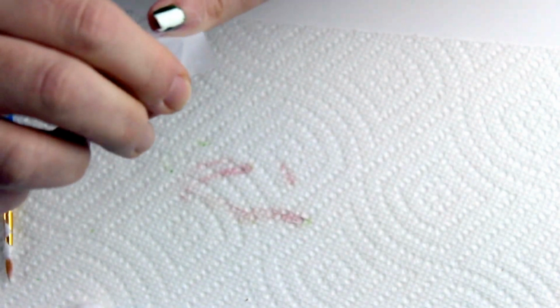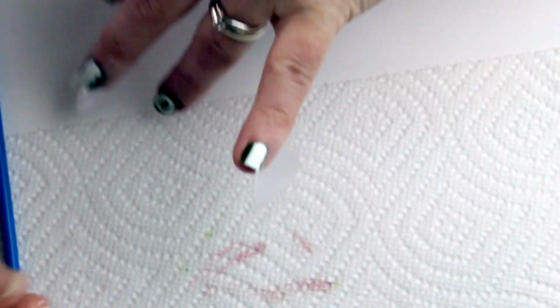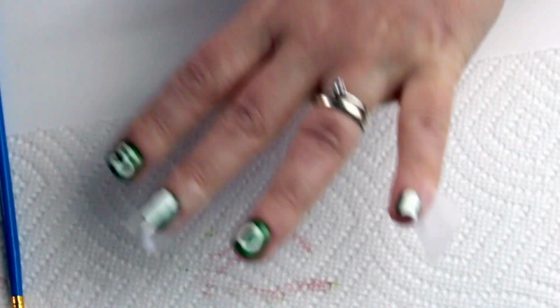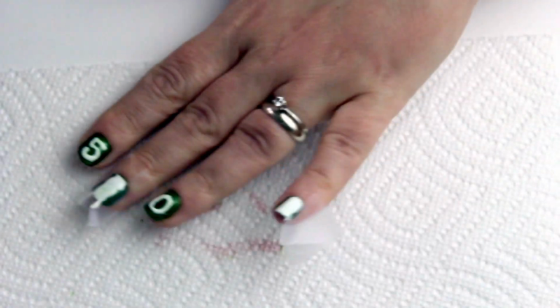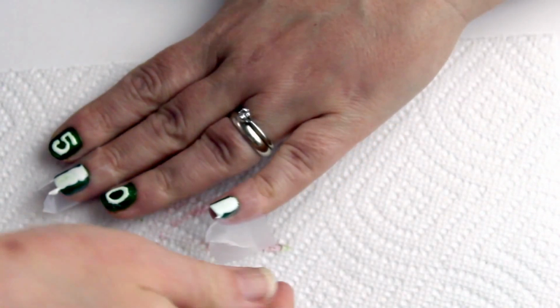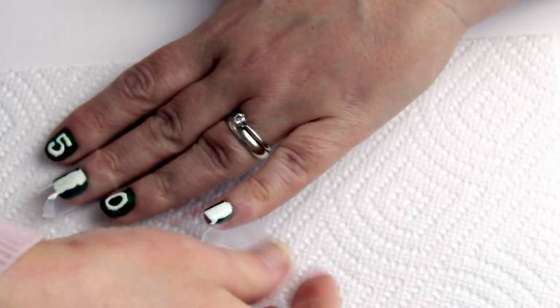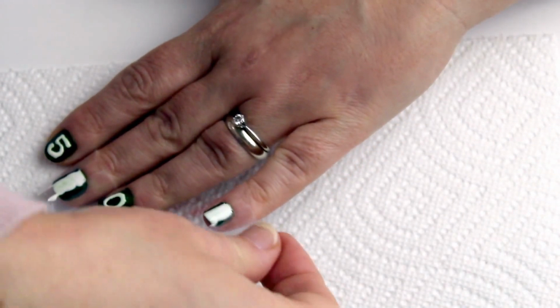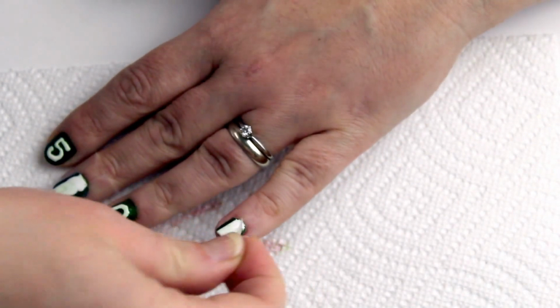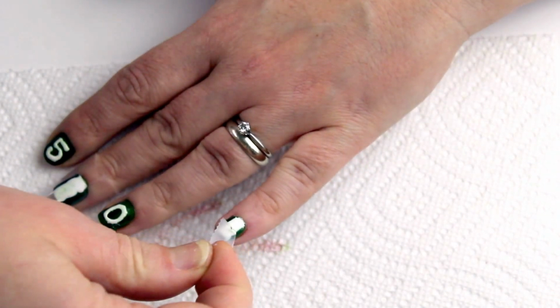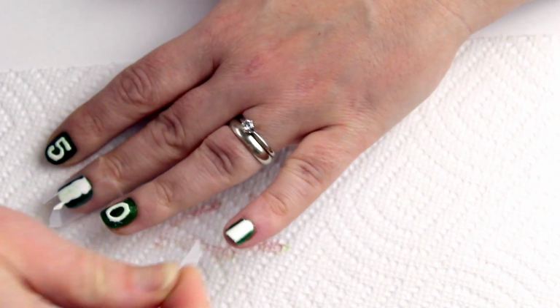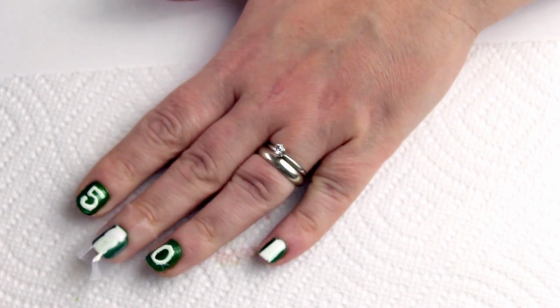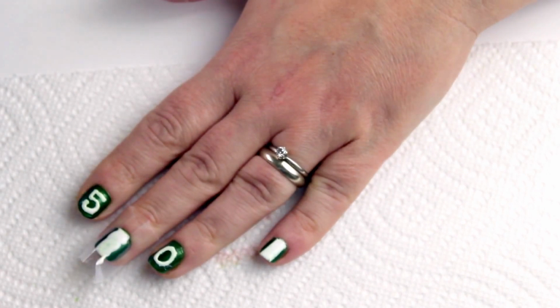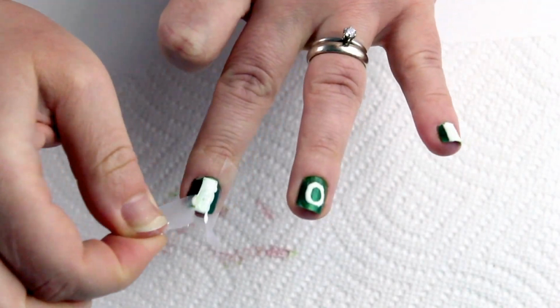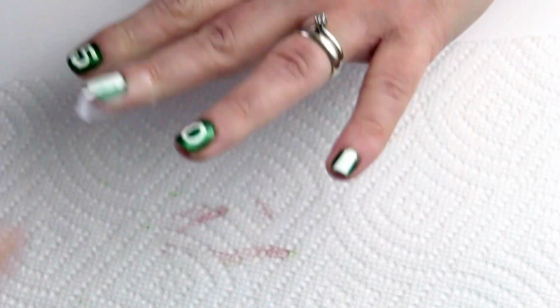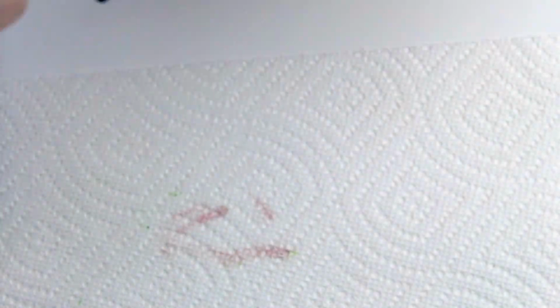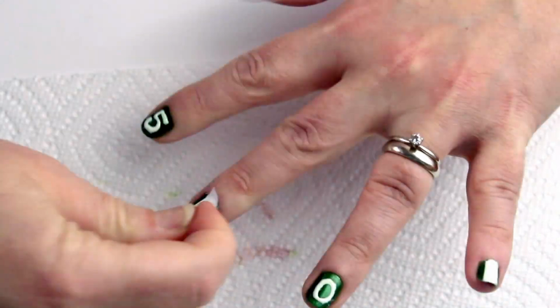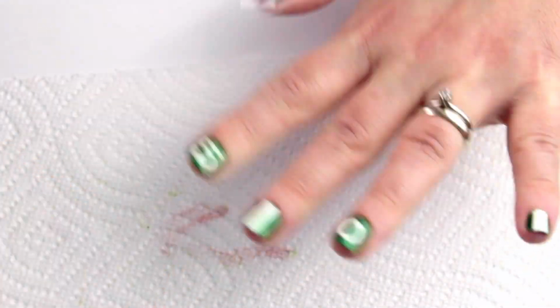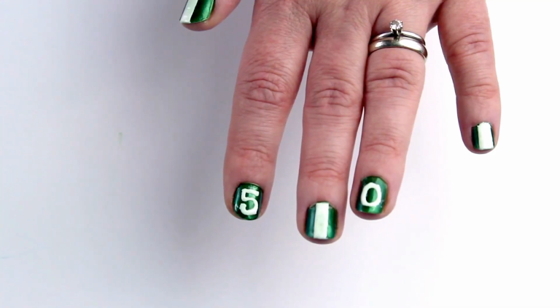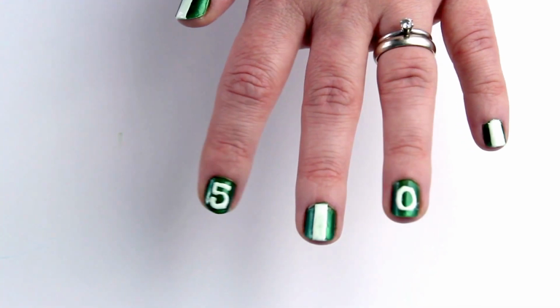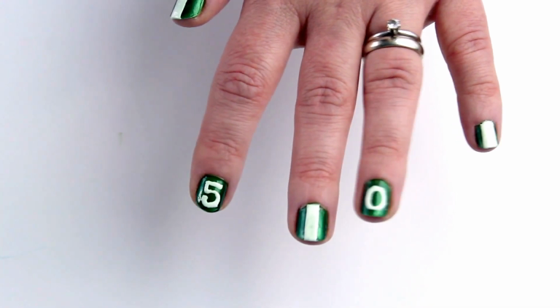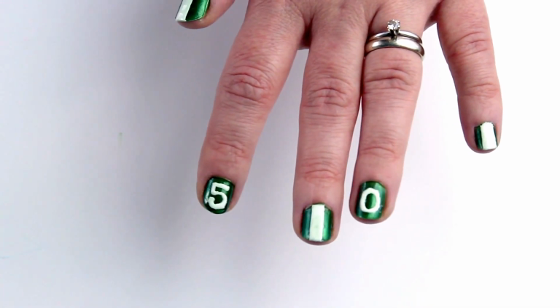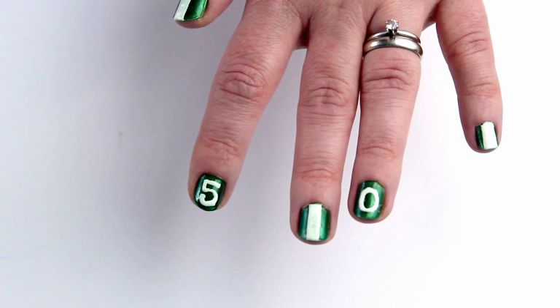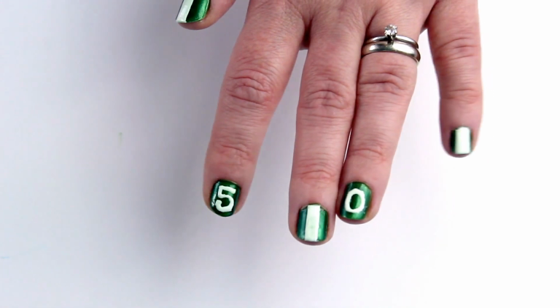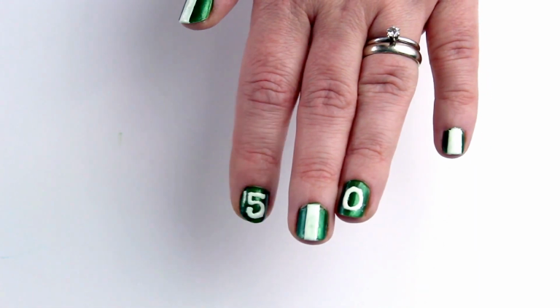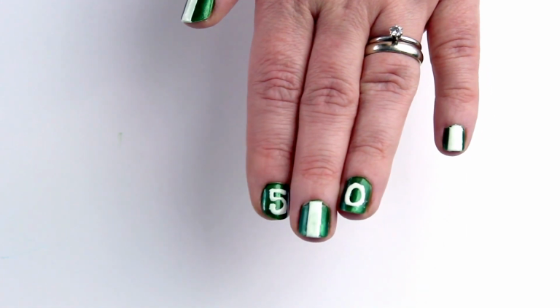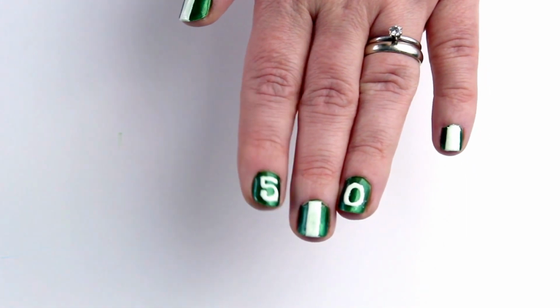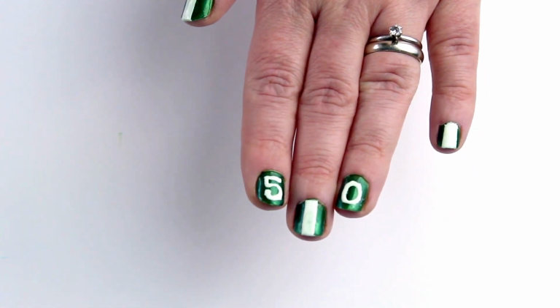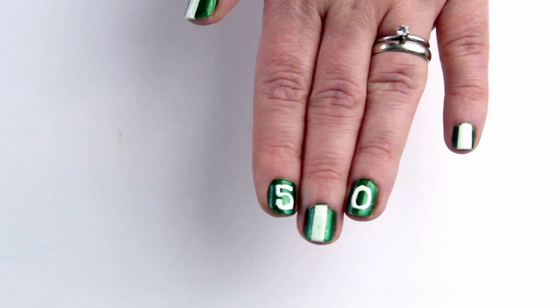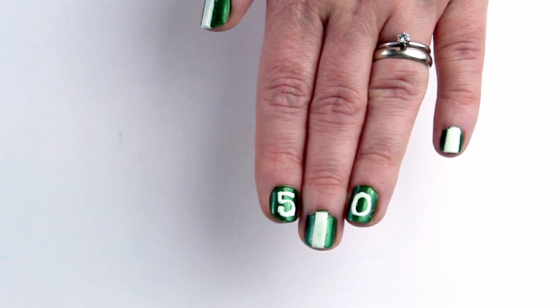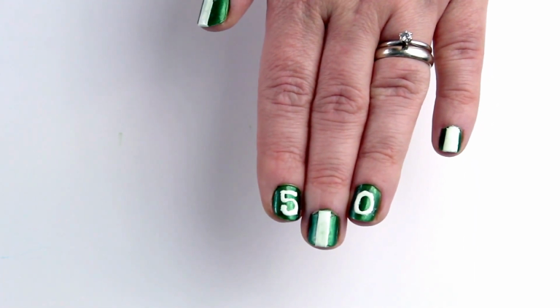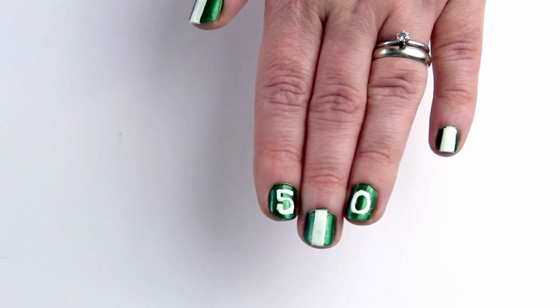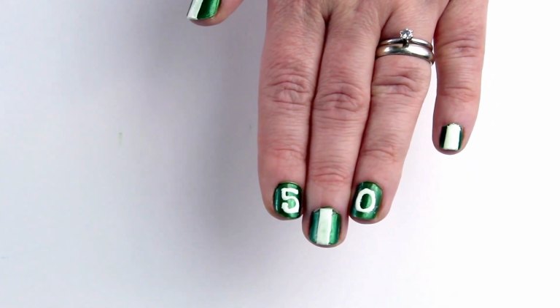If some of your green polish came up with the tape, just use a clean toothpick to fill in those areas with green polish. Once completely dry, go over the nail art with your clear top coat and you're ready for game day. Enjoy!